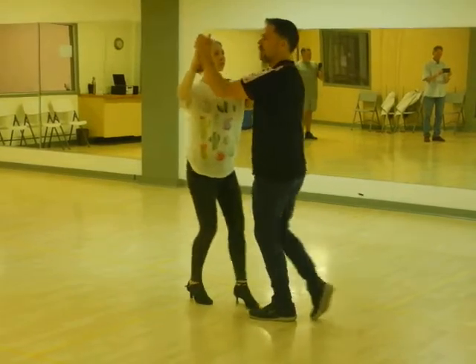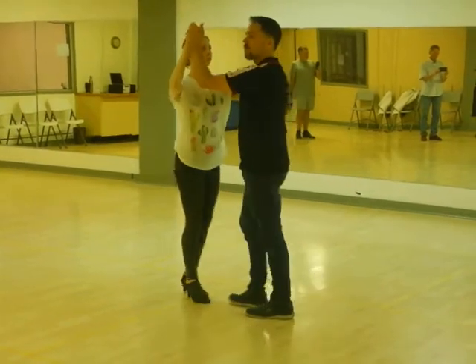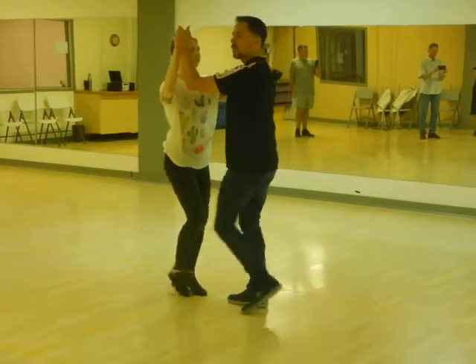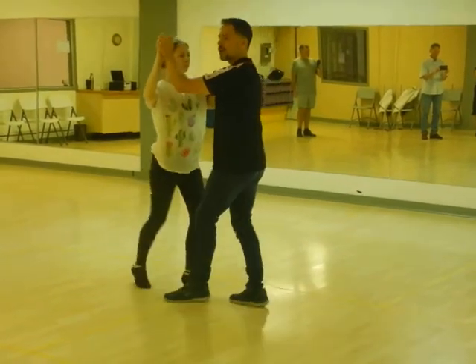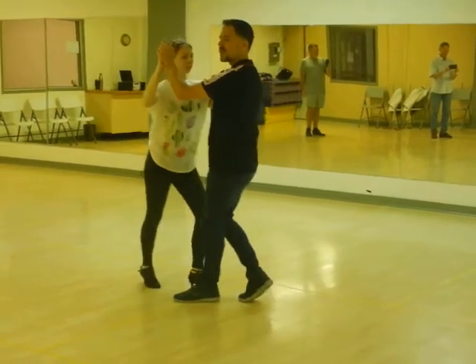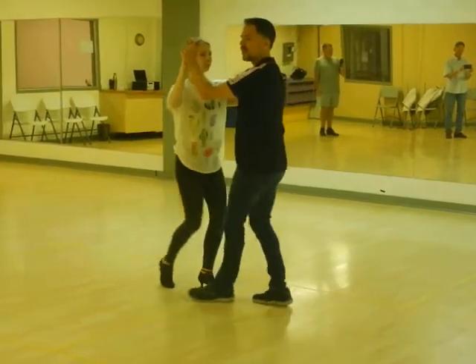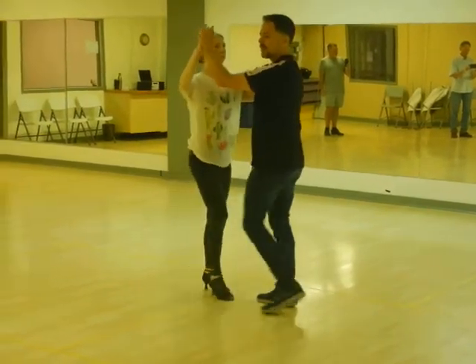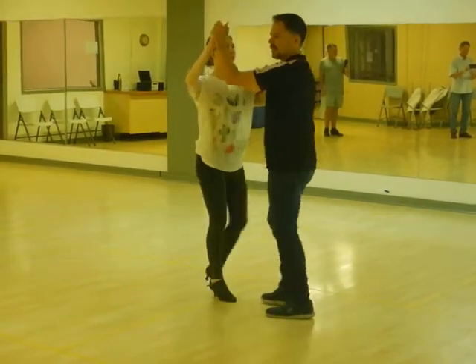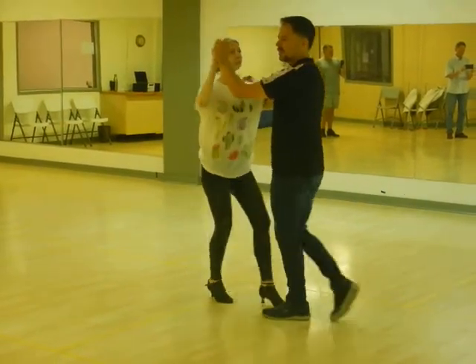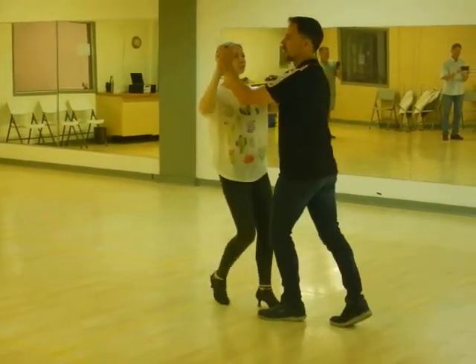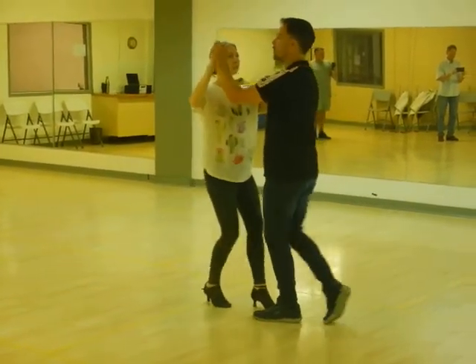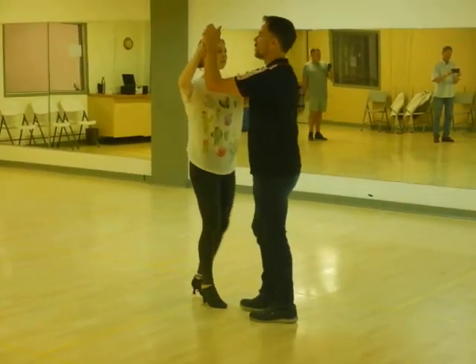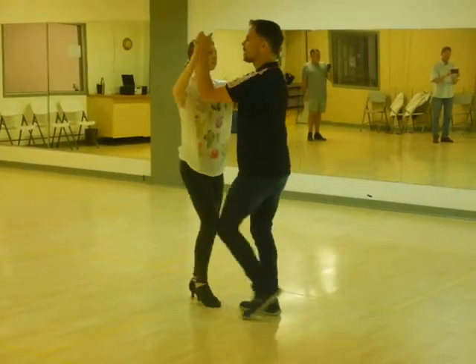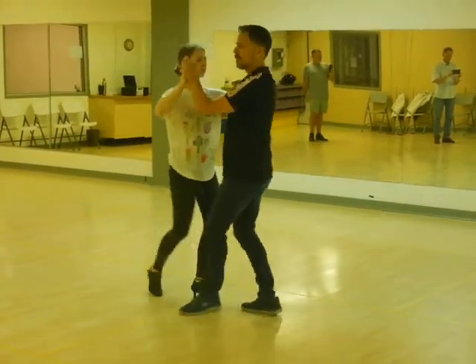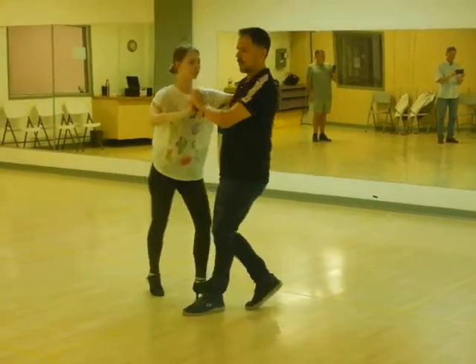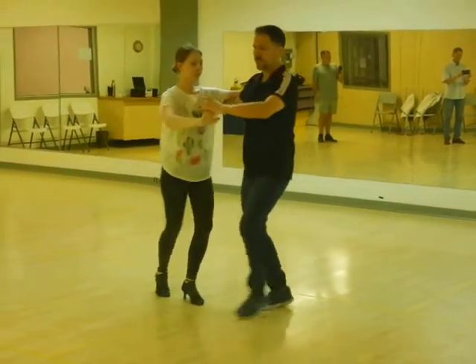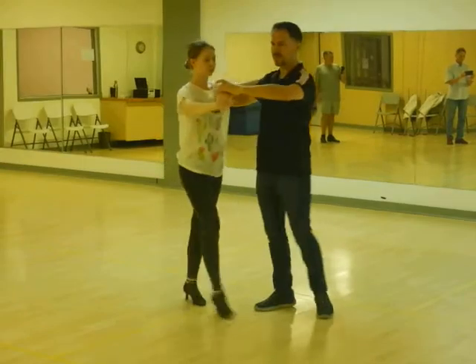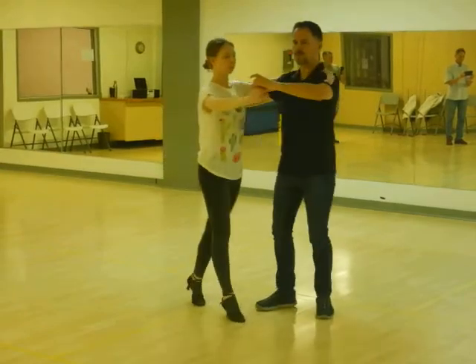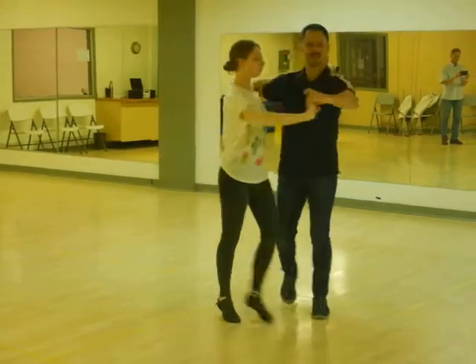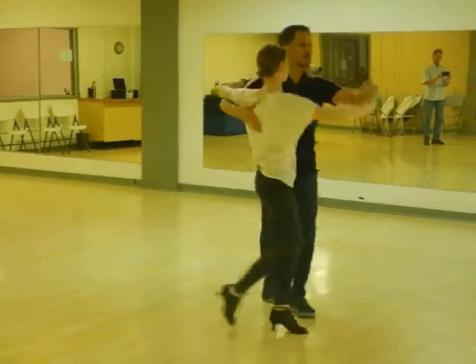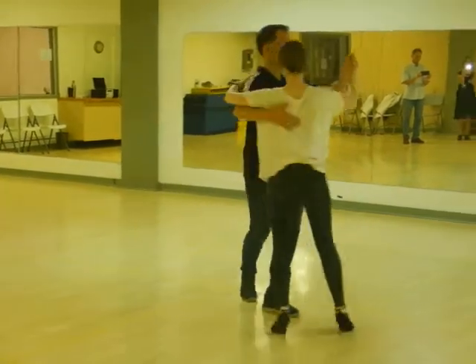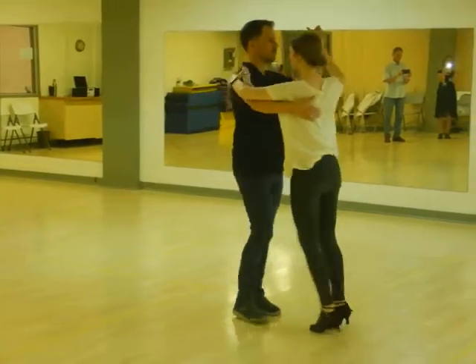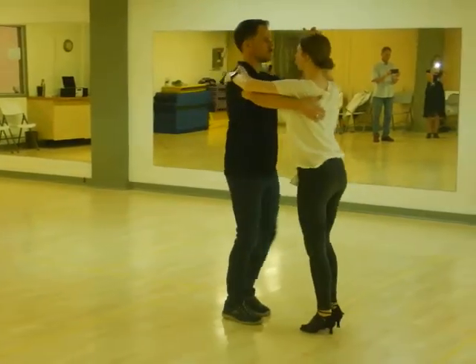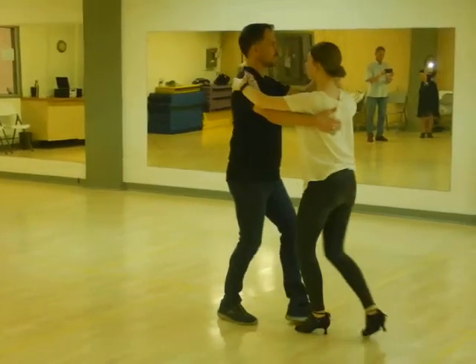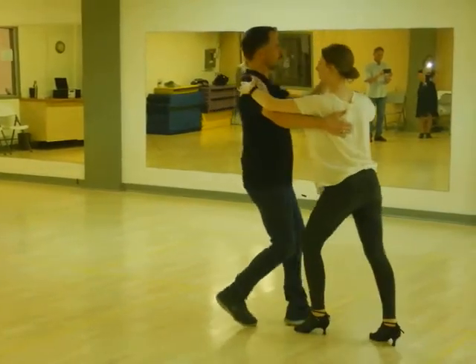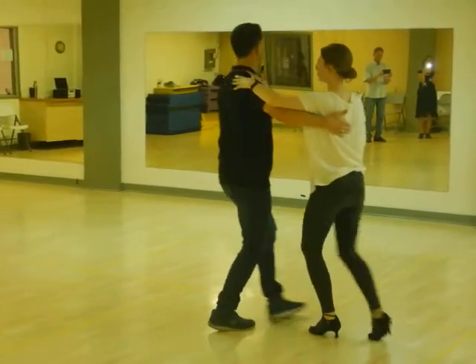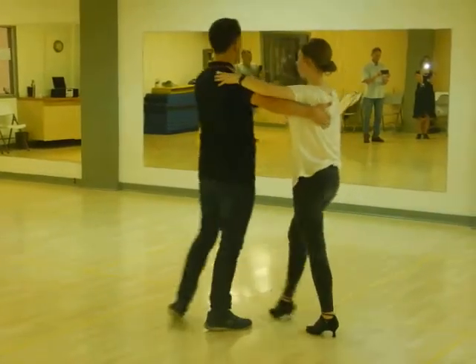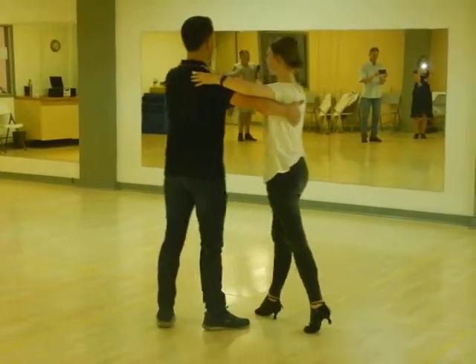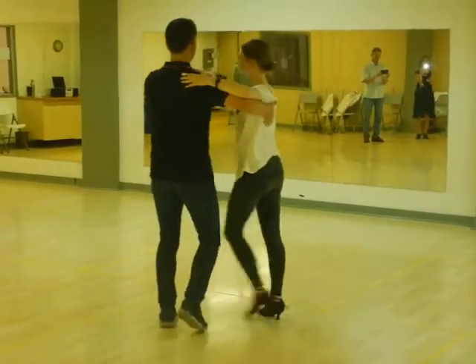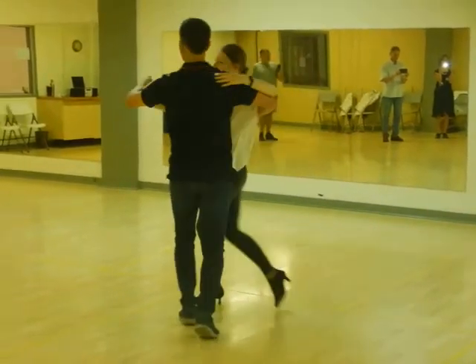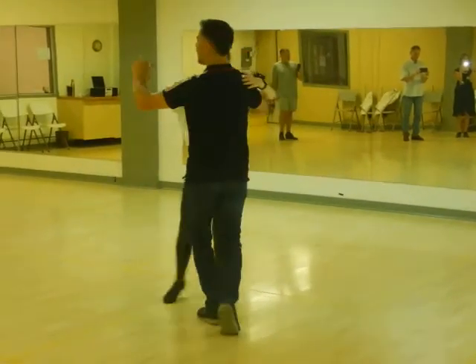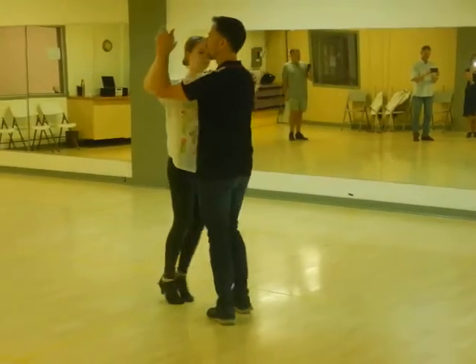From there, we get a cross-body lead. Gentleman gets out of the way, brings the lady through. Out of the way, bring the lady through.